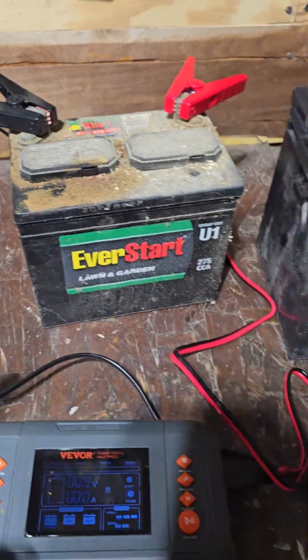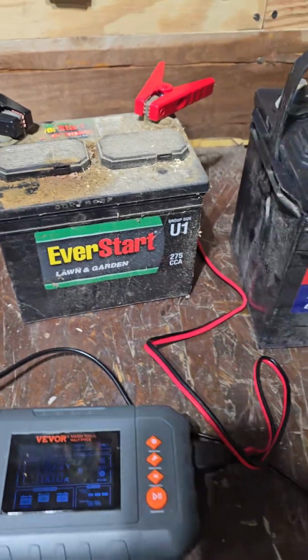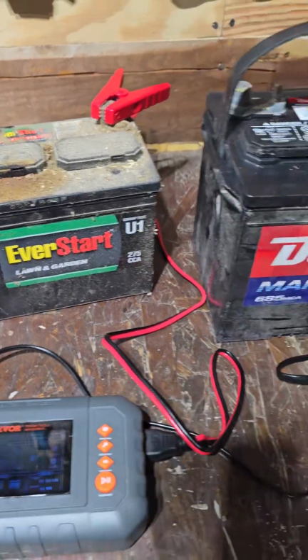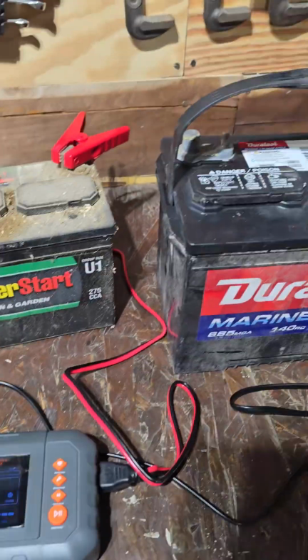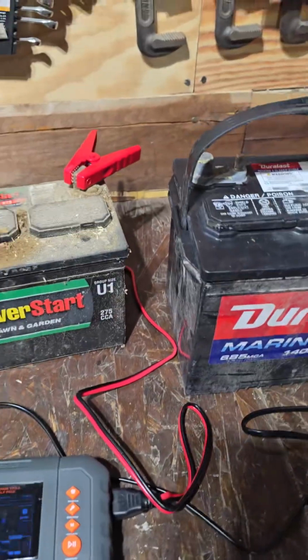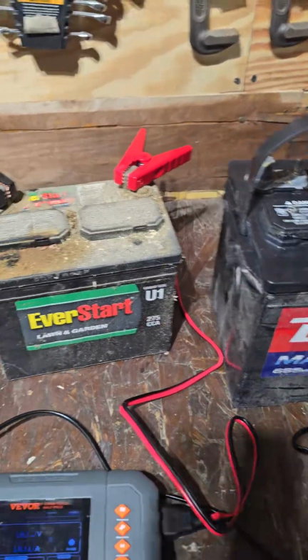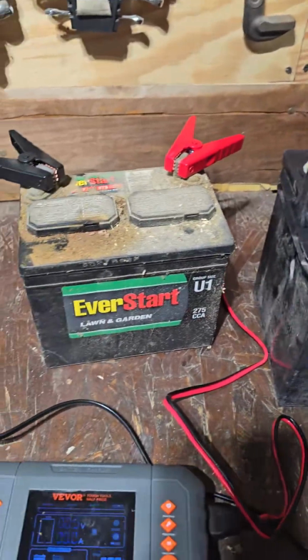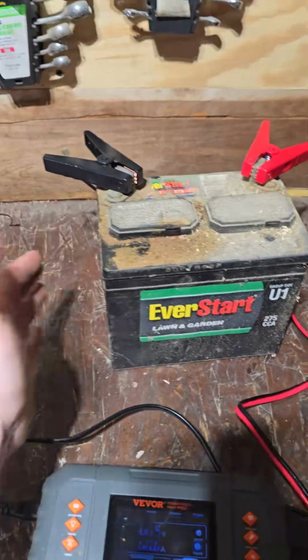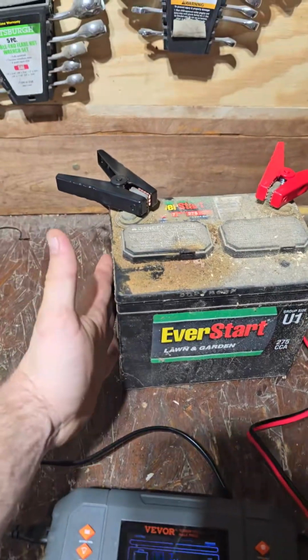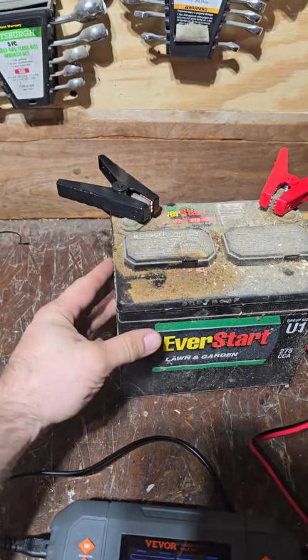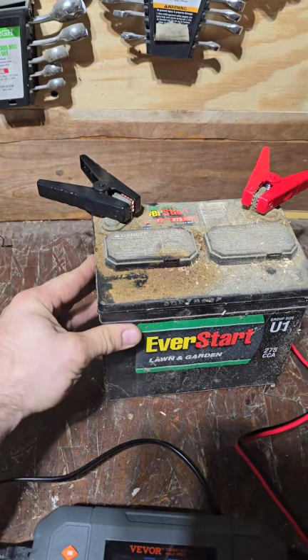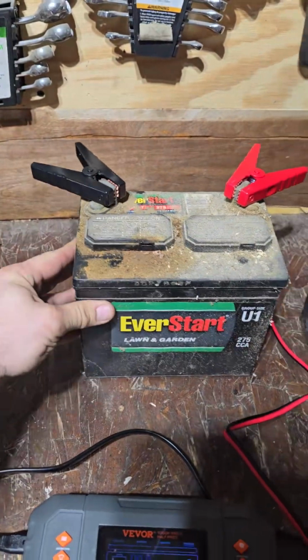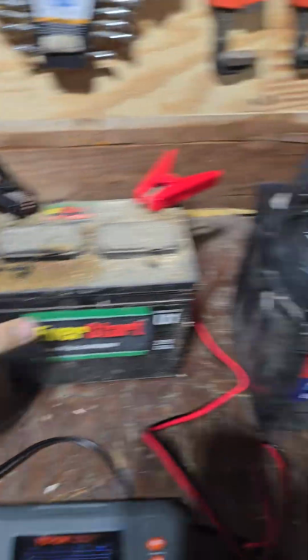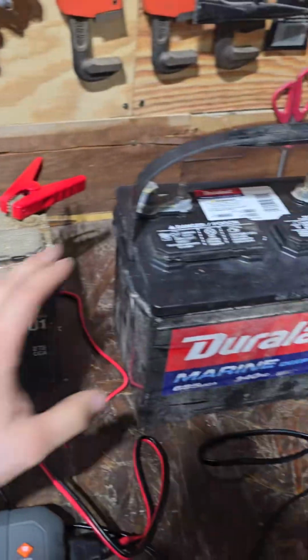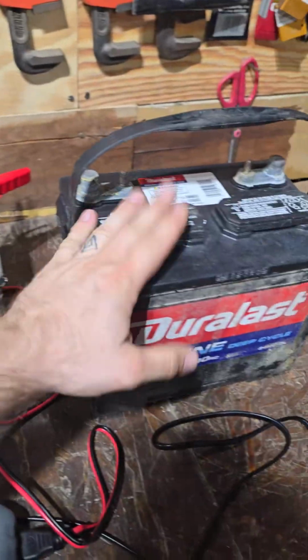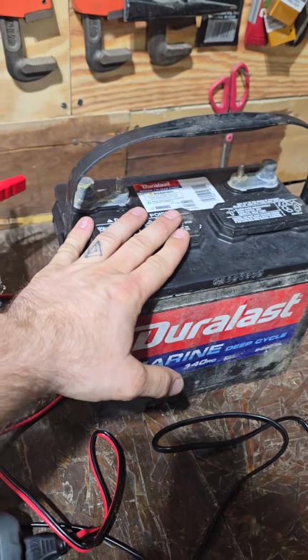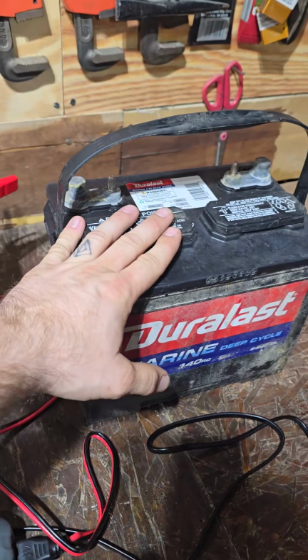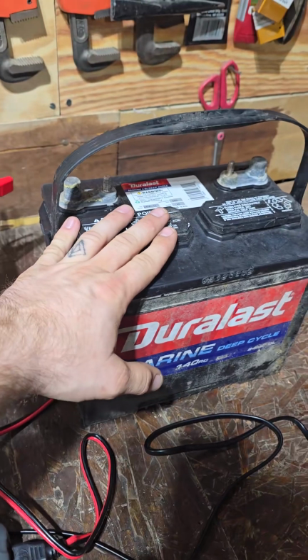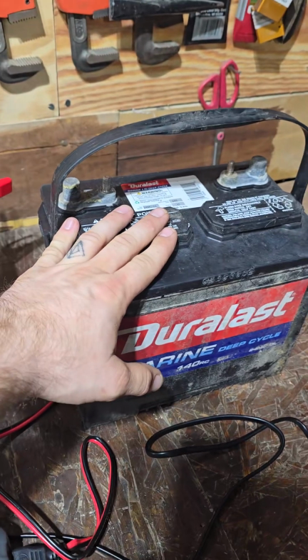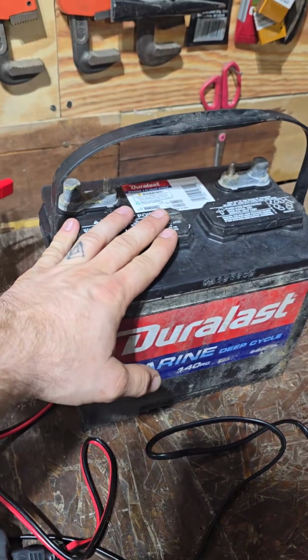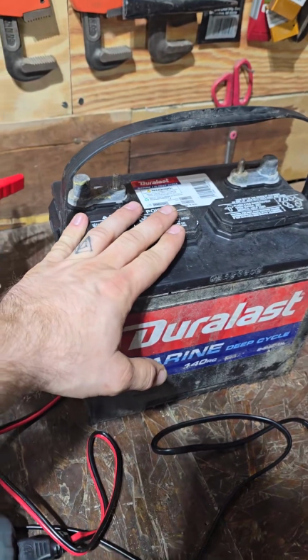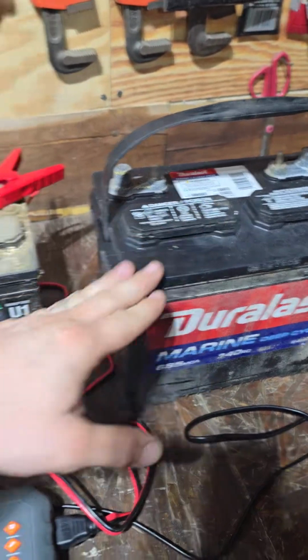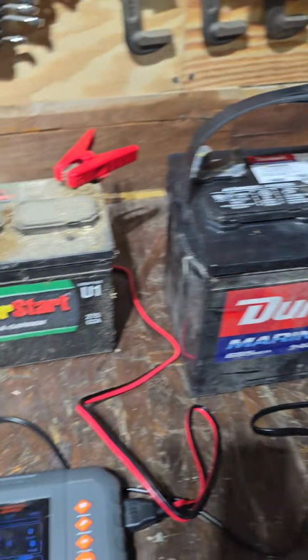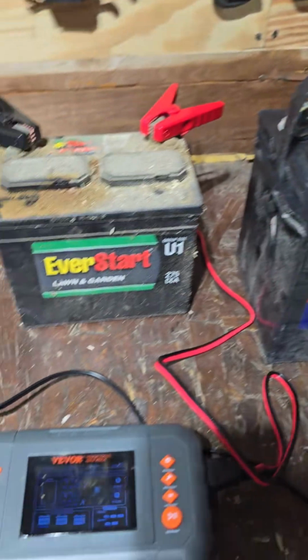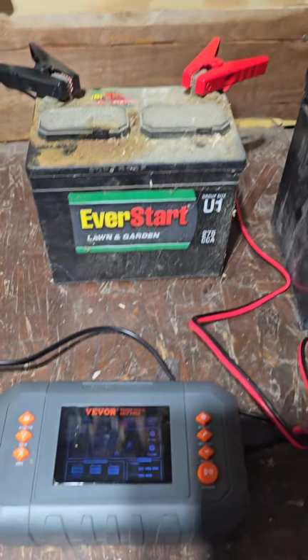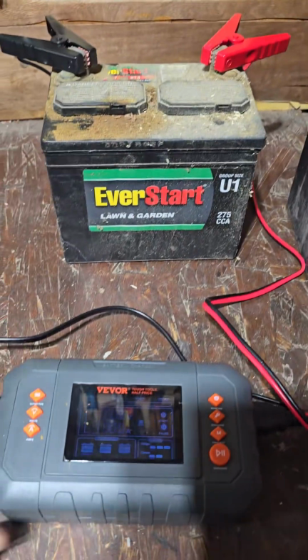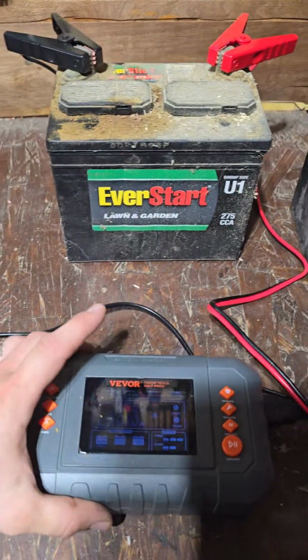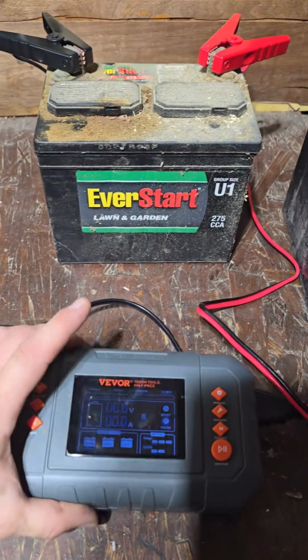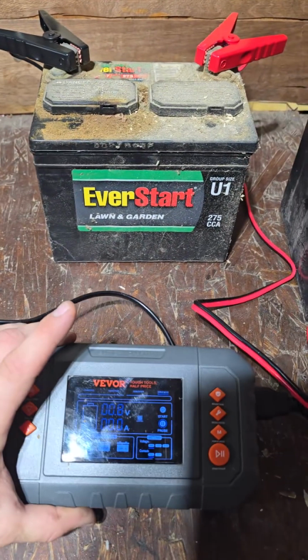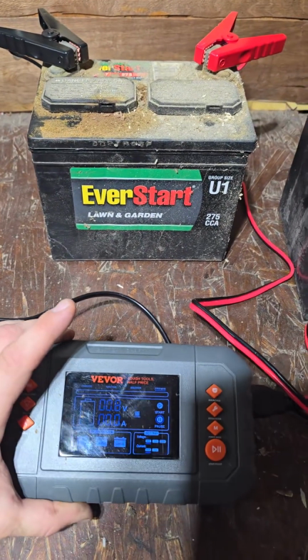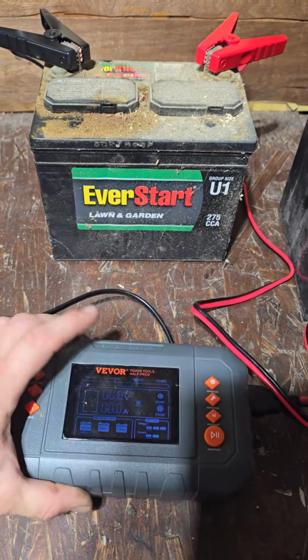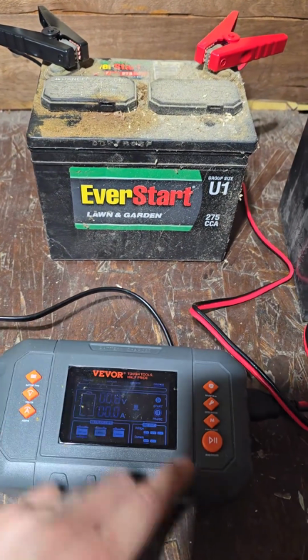Batteries are very expensive — this one was around the $120 range, whereas some are $200 to $300. So having the ability to revive them is going to be pretty nice.